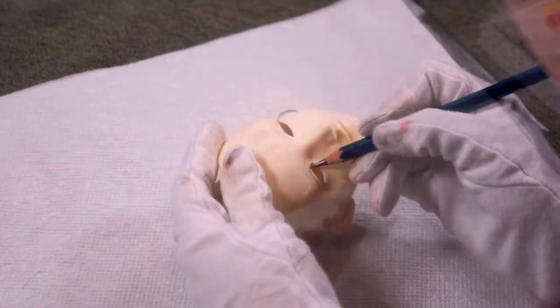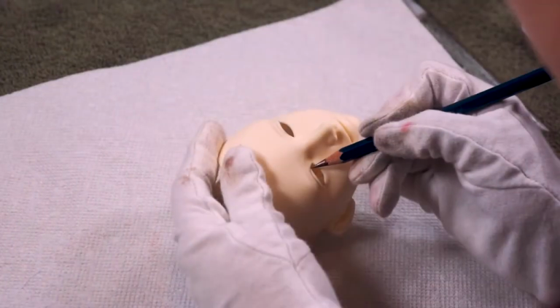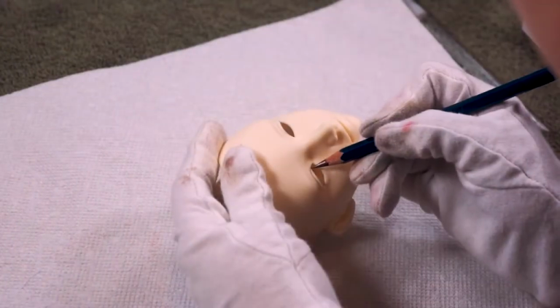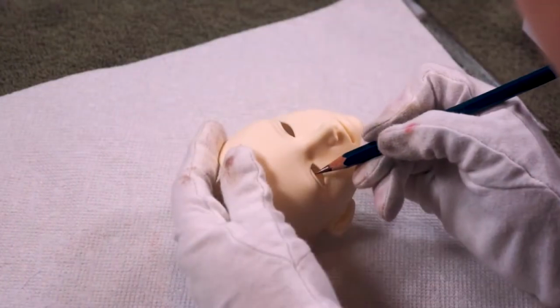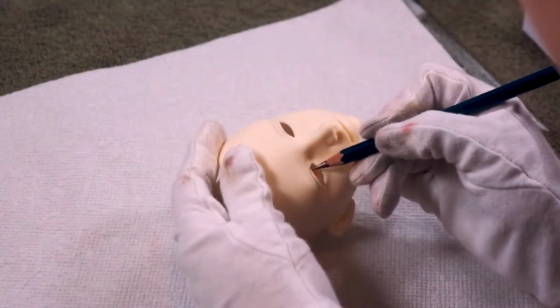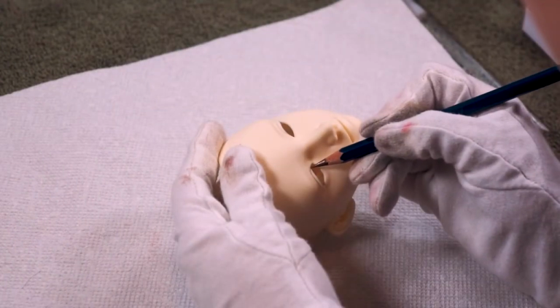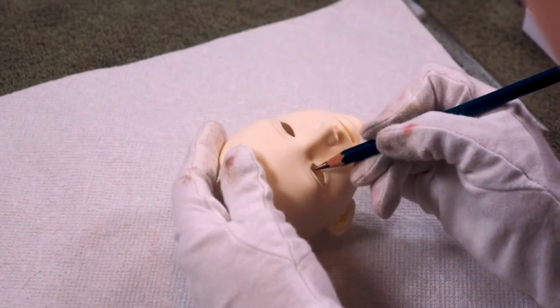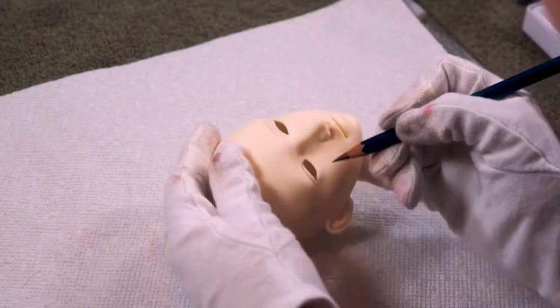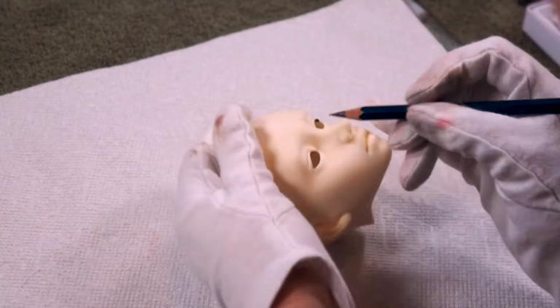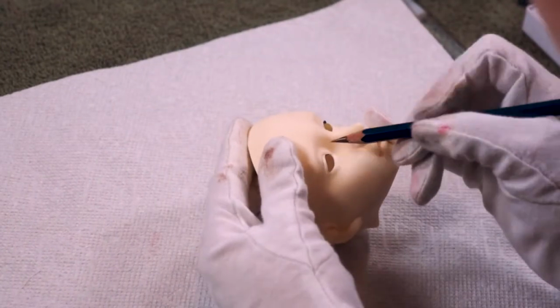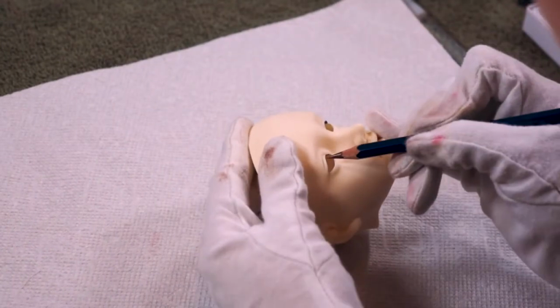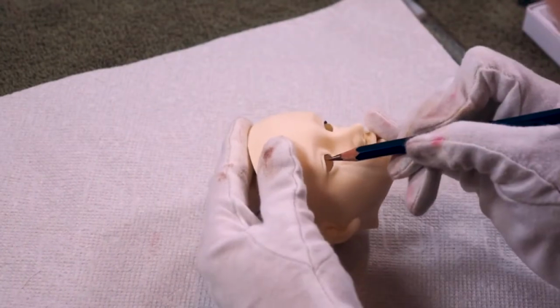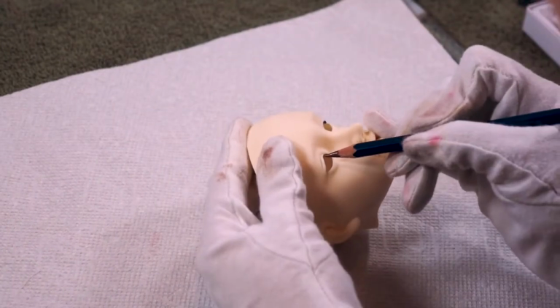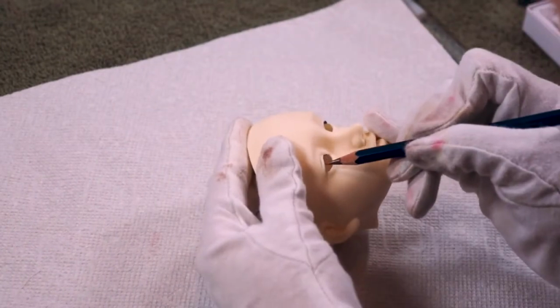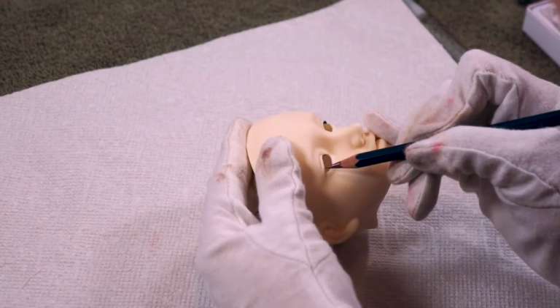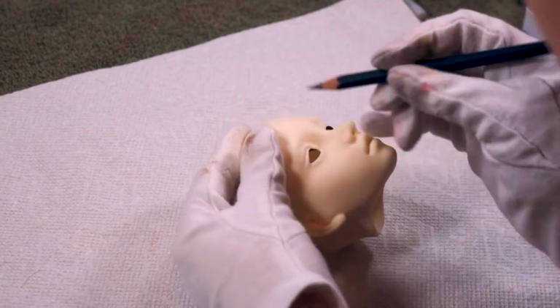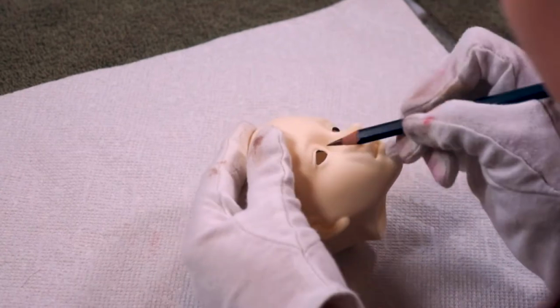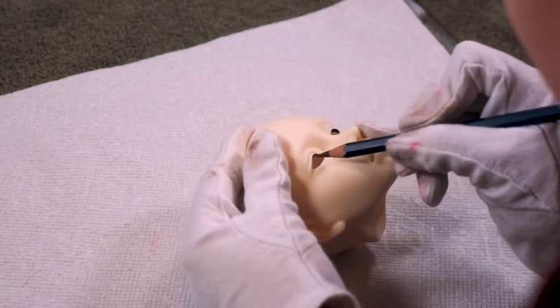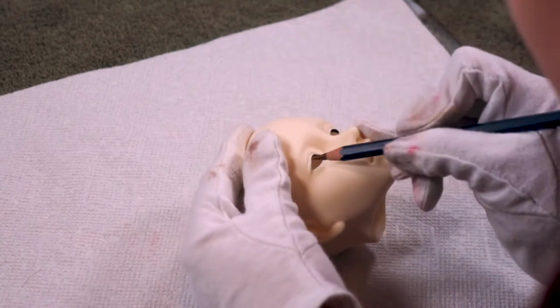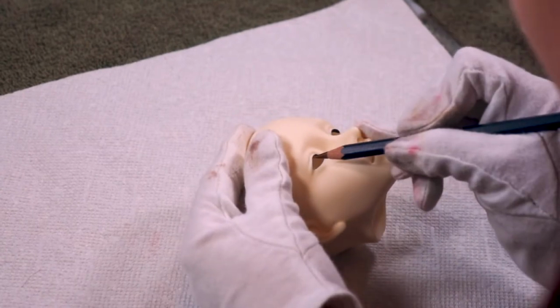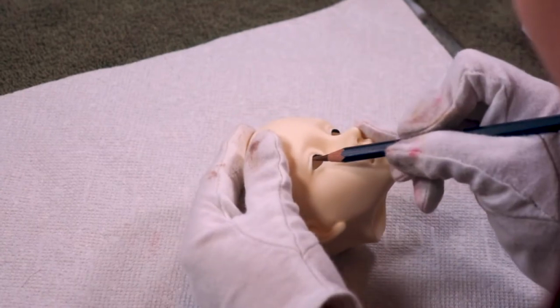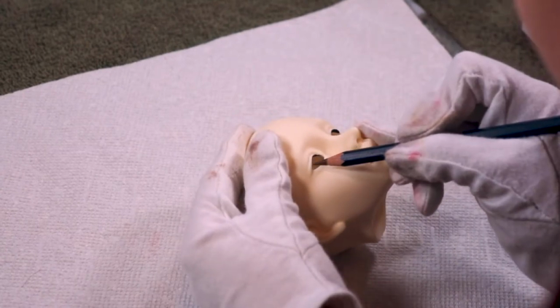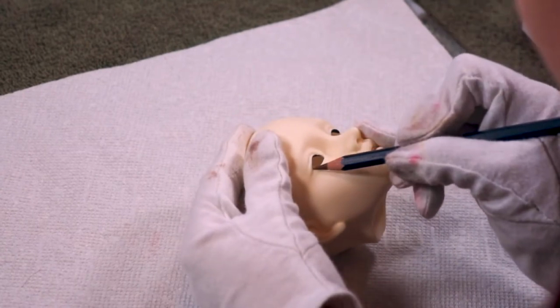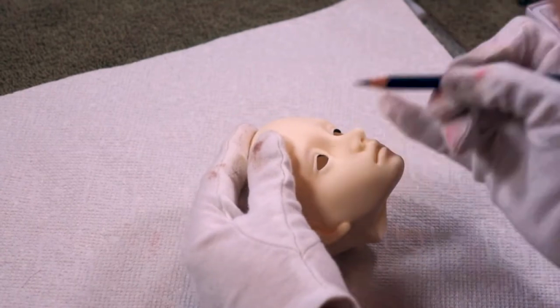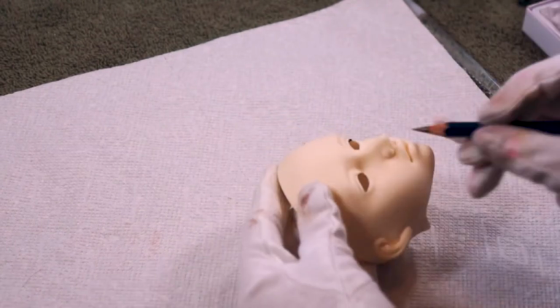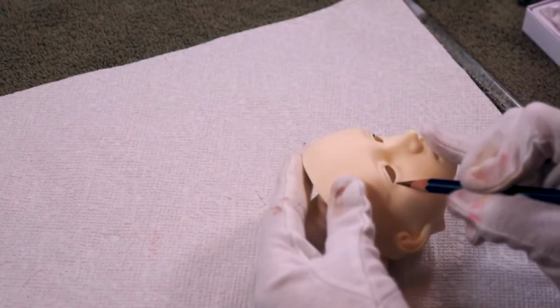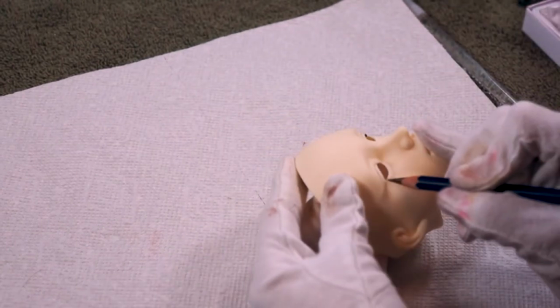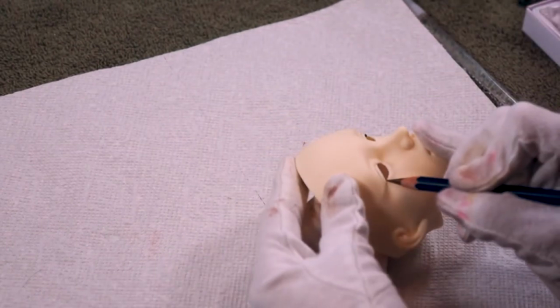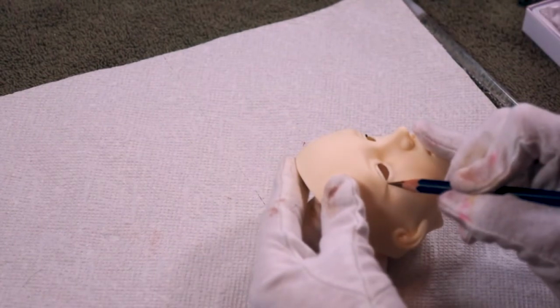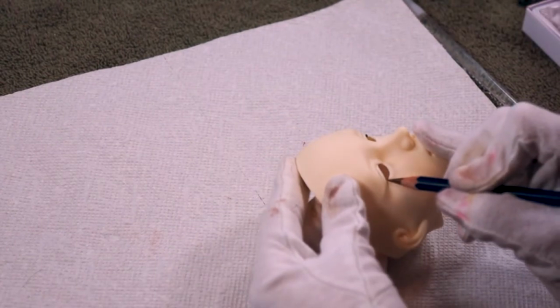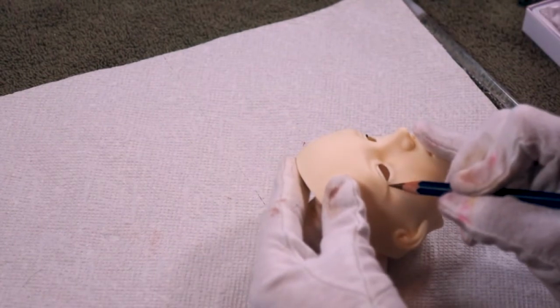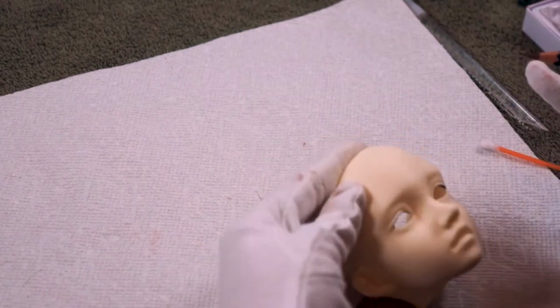Next I'll refine her eyeliner with a brown watercolor pencil. Using a watercolor pencil for this part will allow you to have a bit more control instead of using a paintbrush.